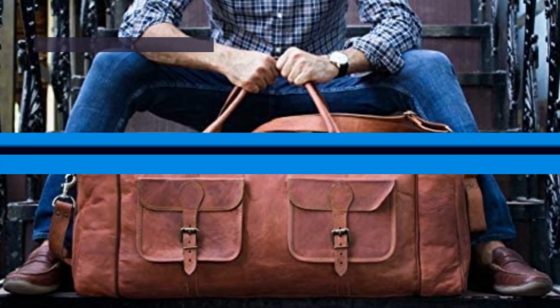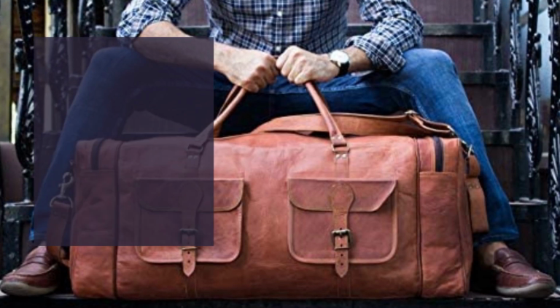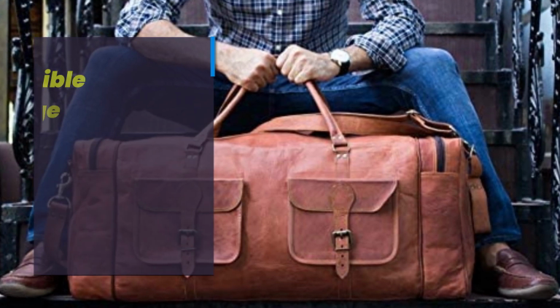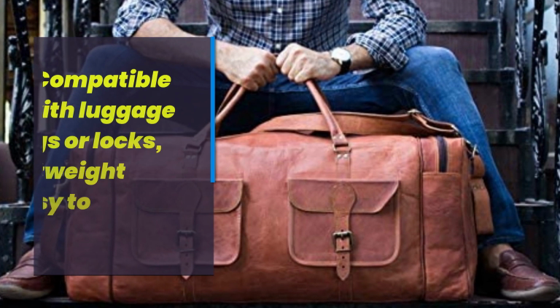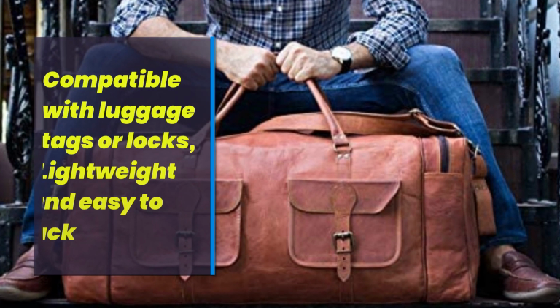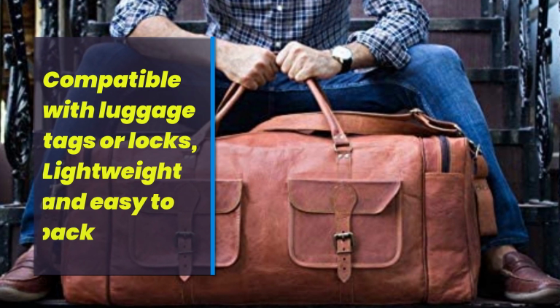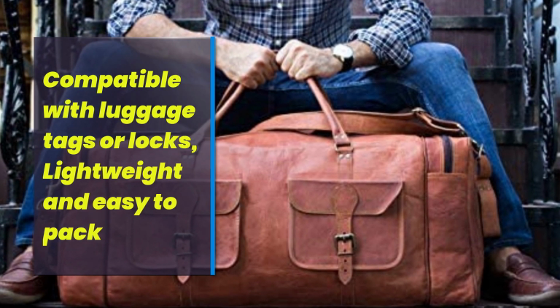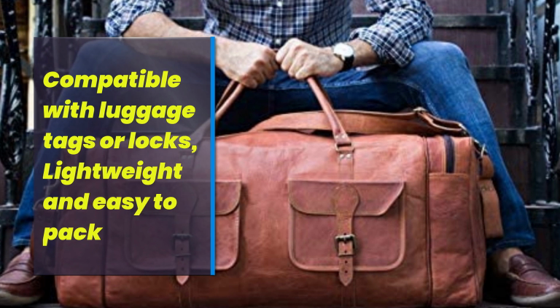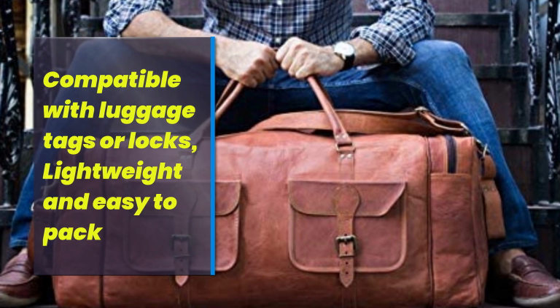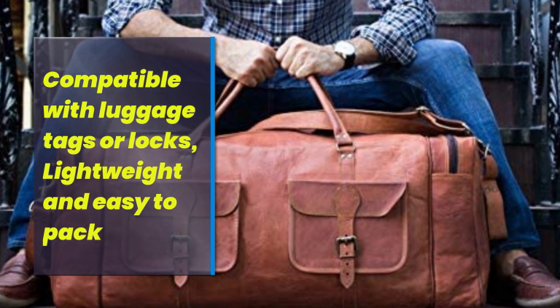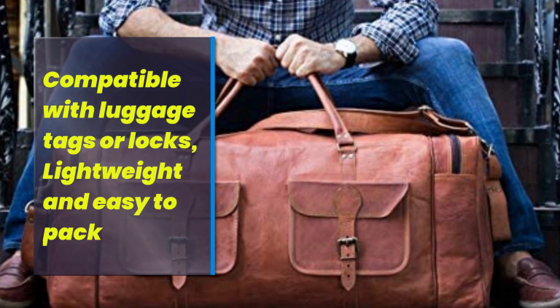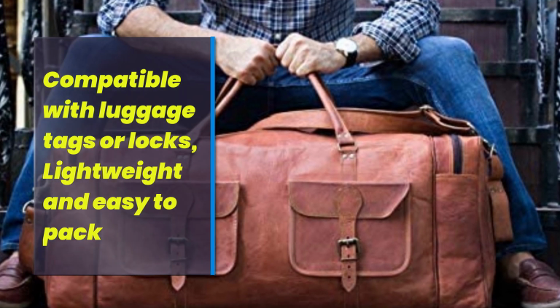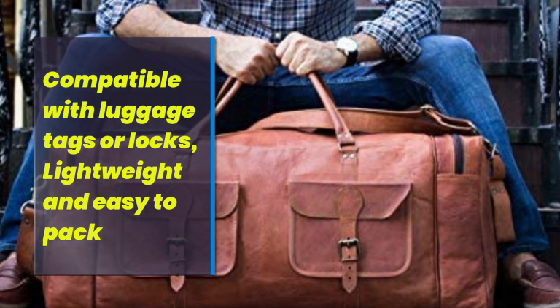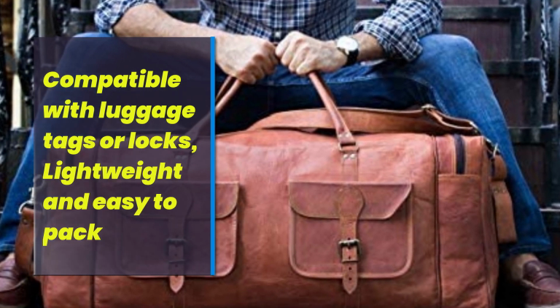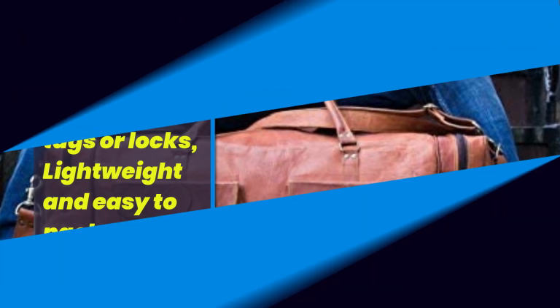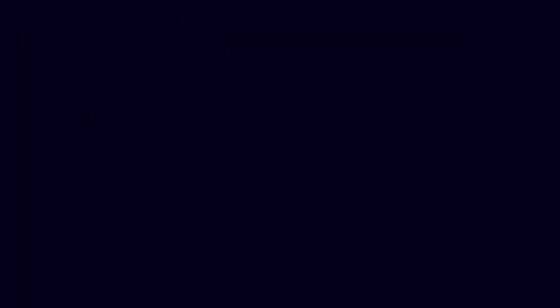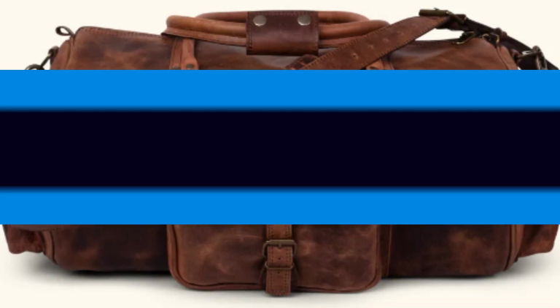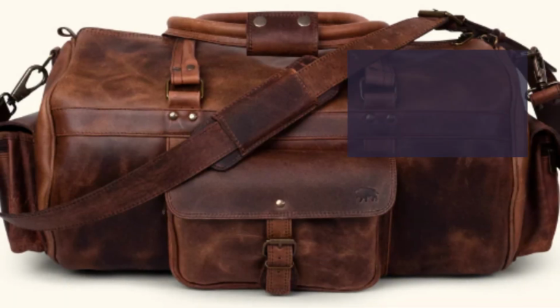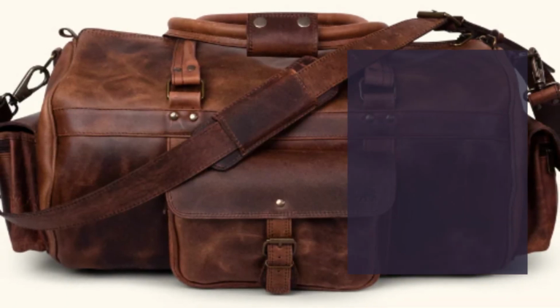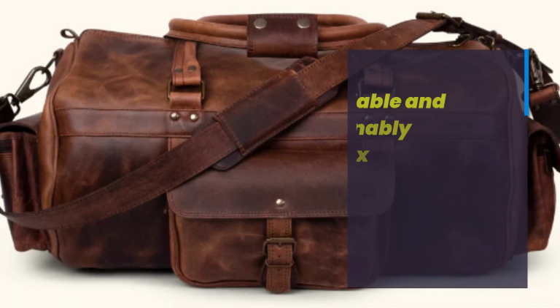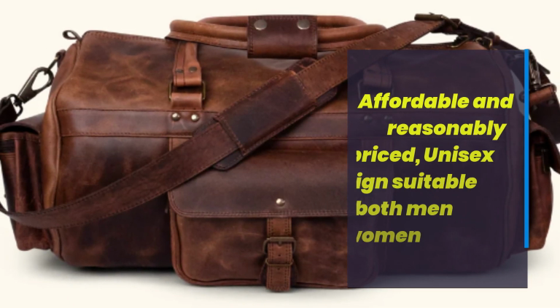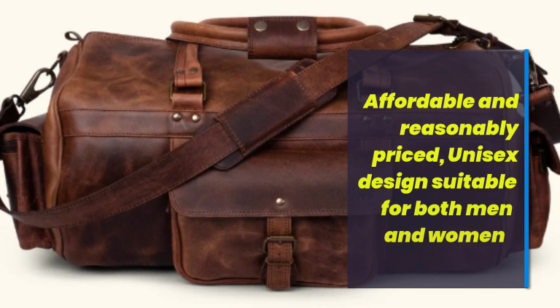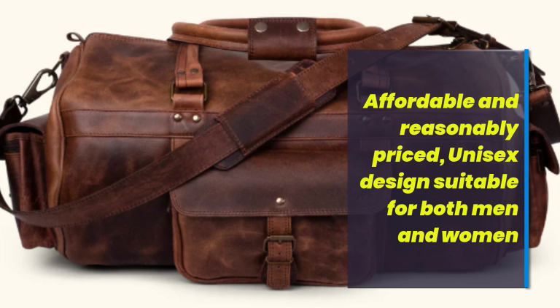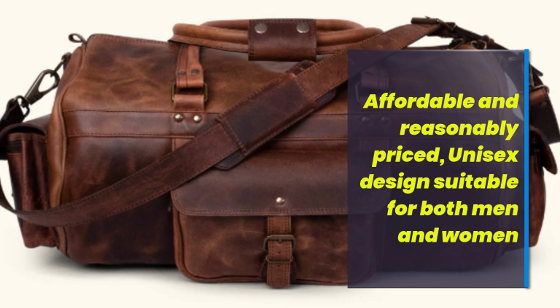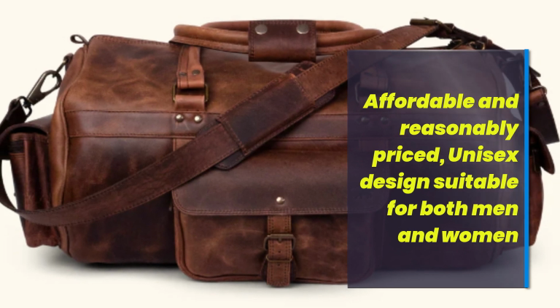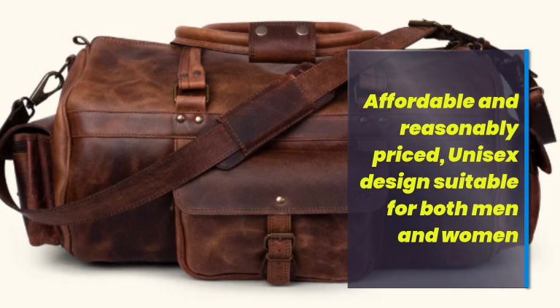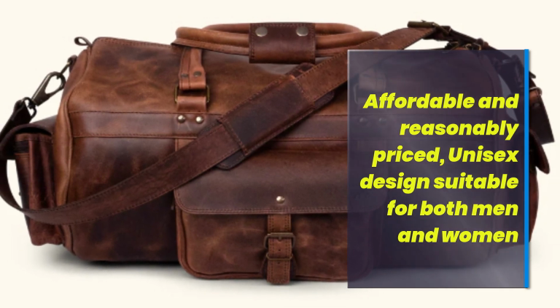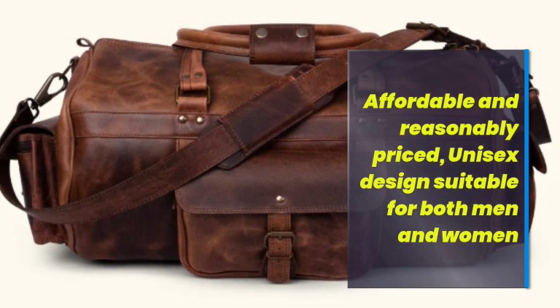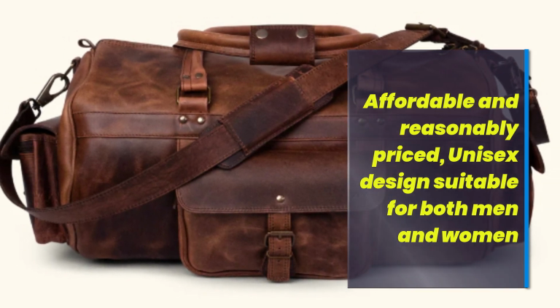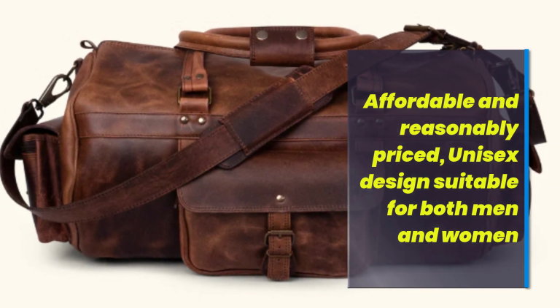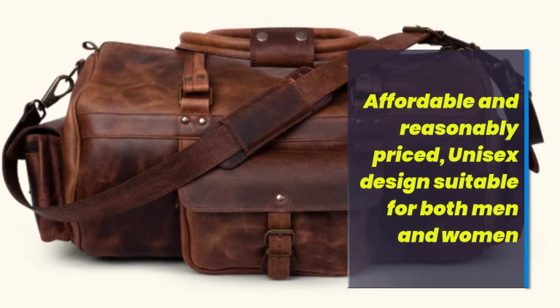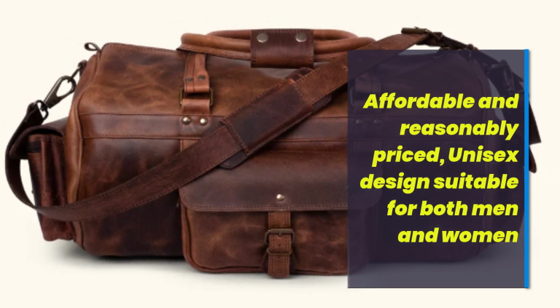Compatible with luggage tags or locks, lightweight and easy to pack. Affordable and reasonably priced, with a unisex design suitable for both men and women.